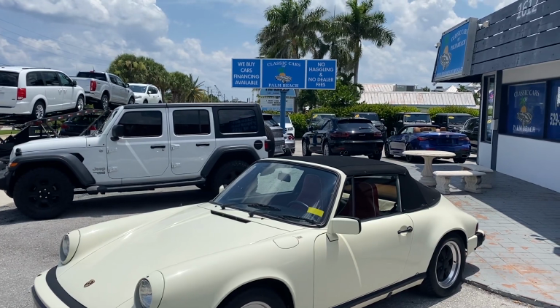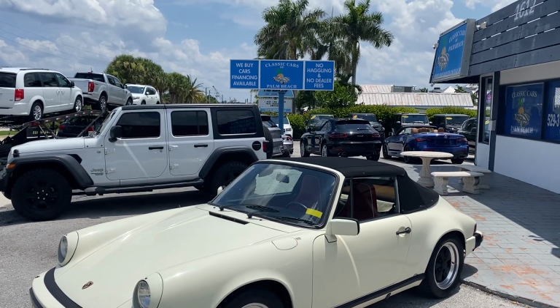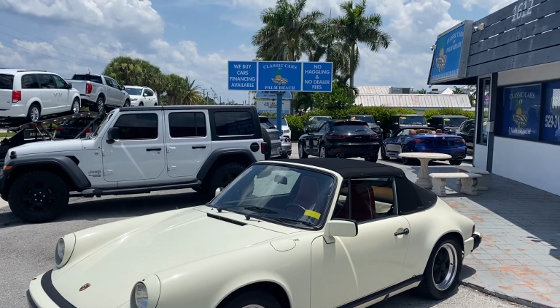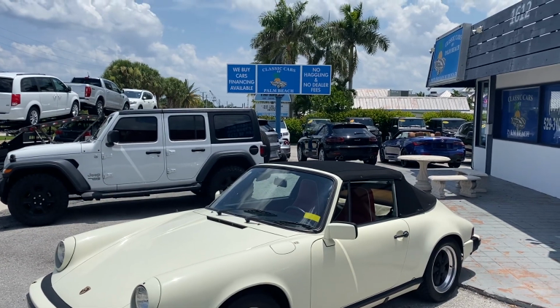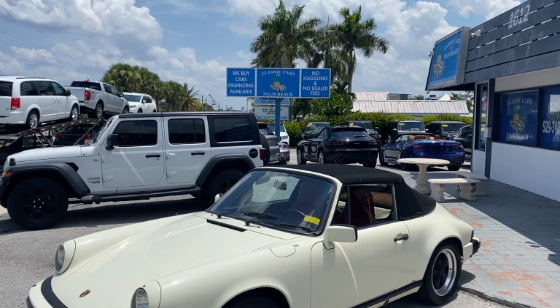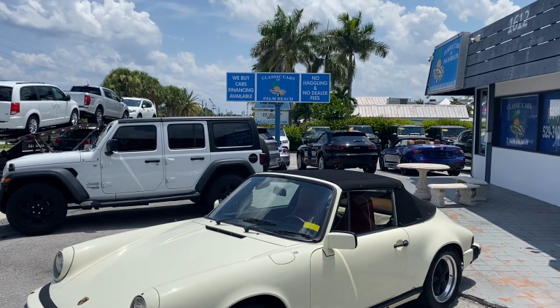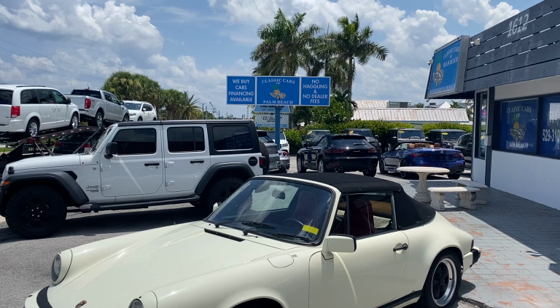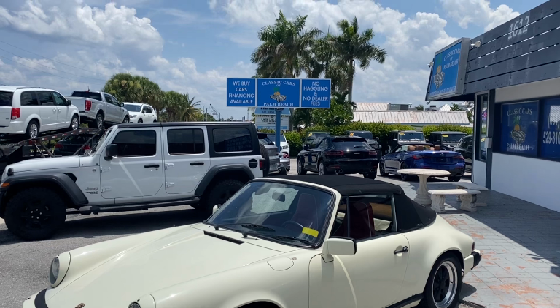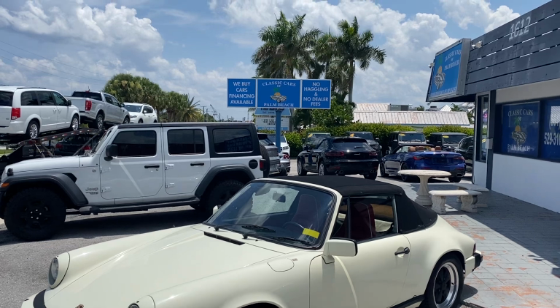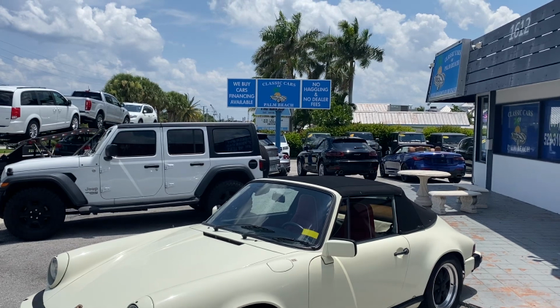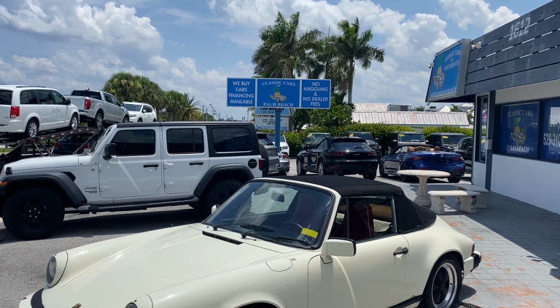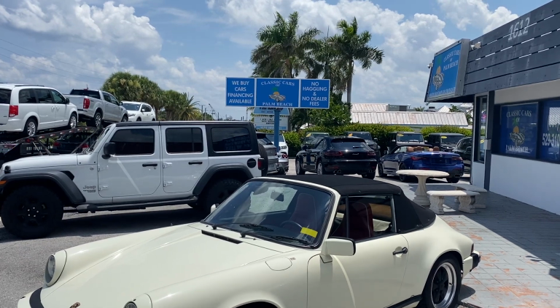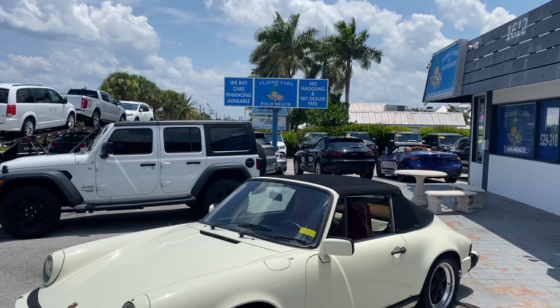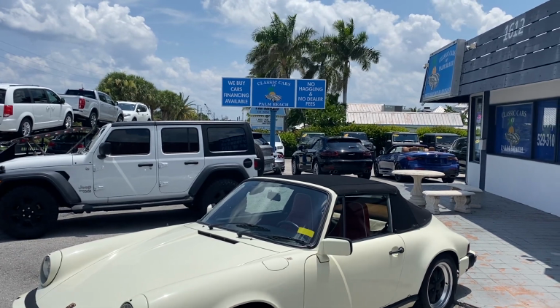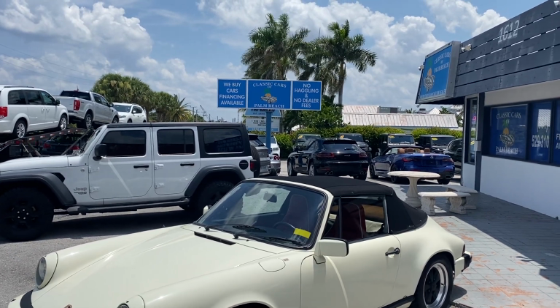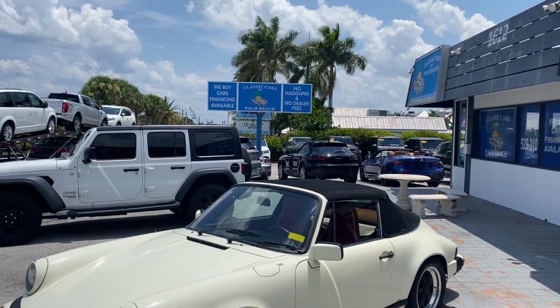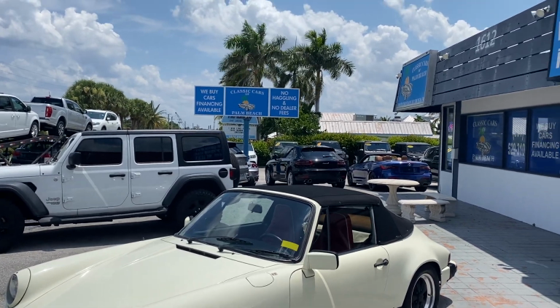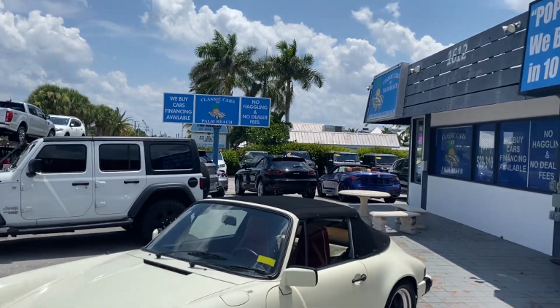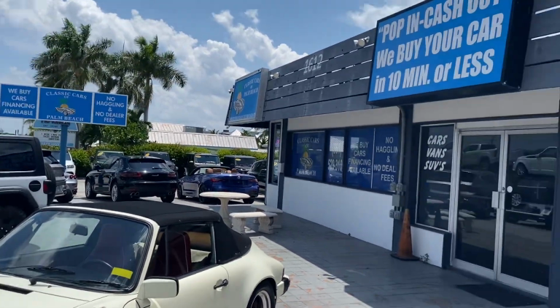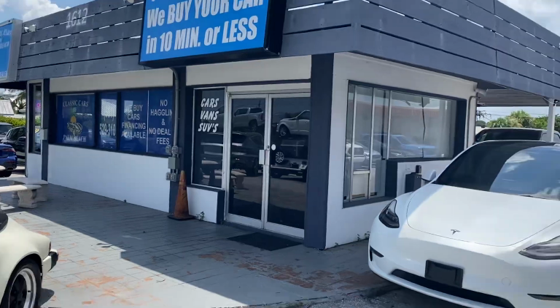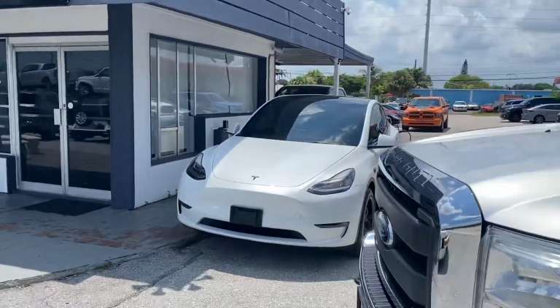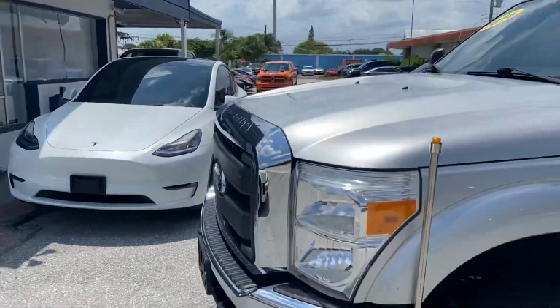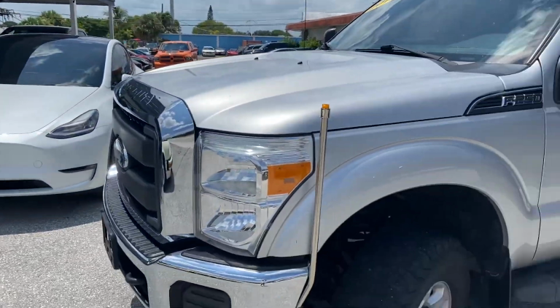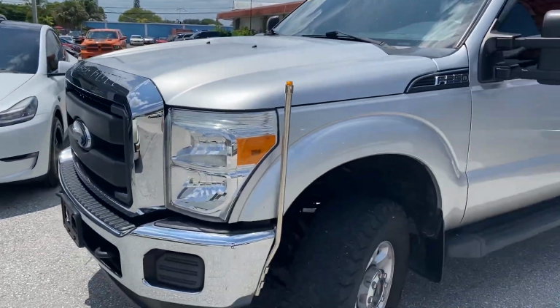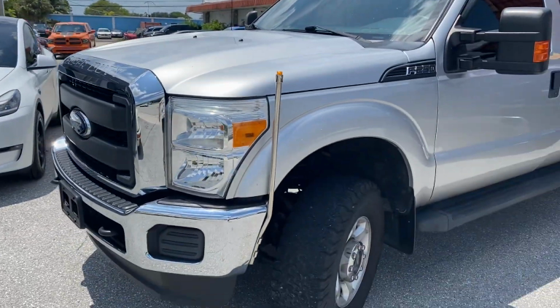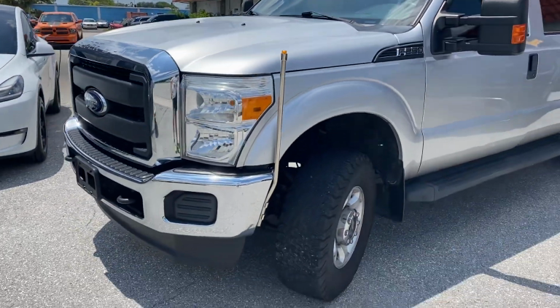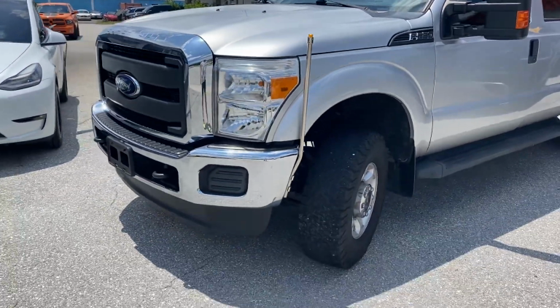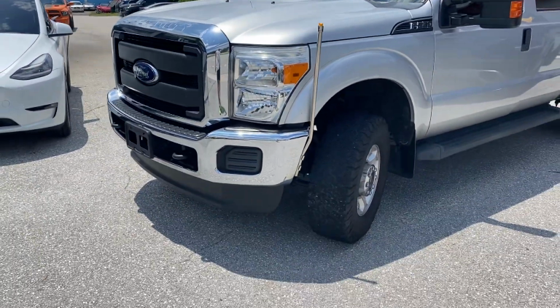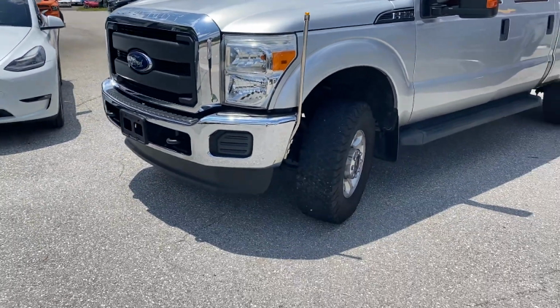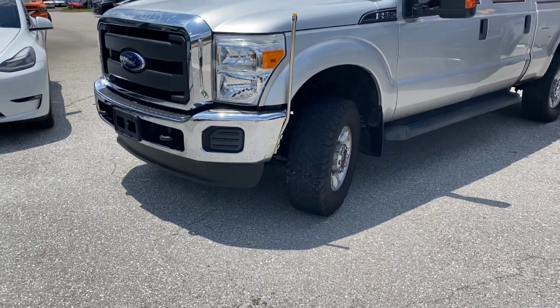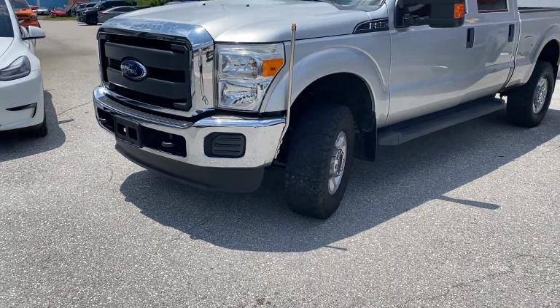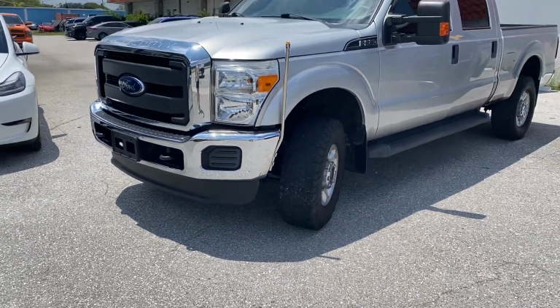Hello, we're here in Classic Cars of Palm Beach, Jupiter, Florida, previewing a 2016 Ford F-250.